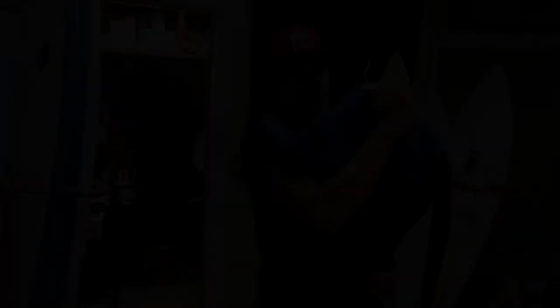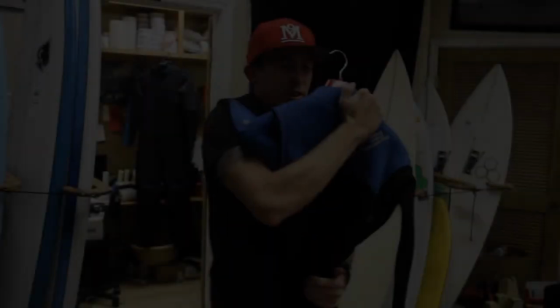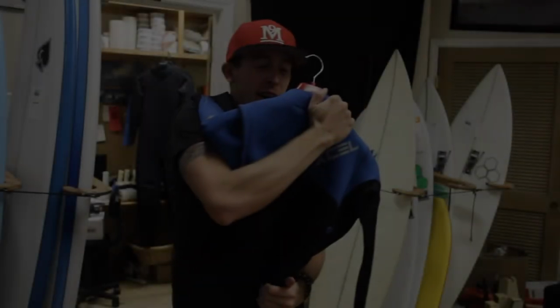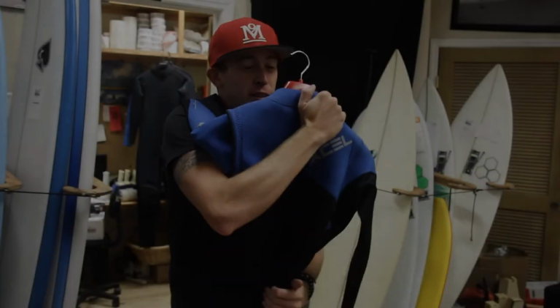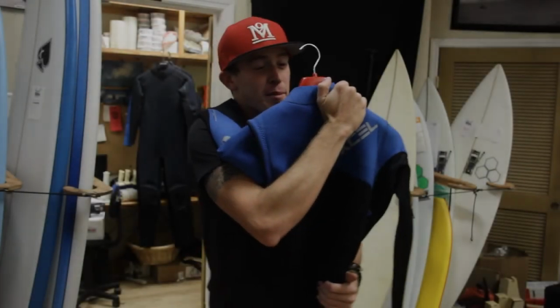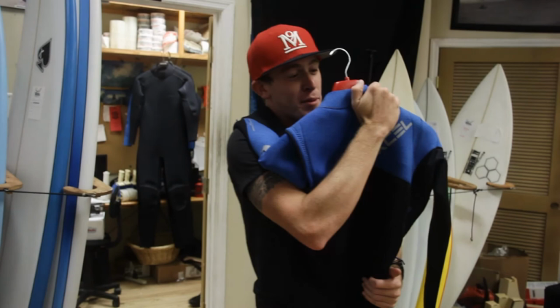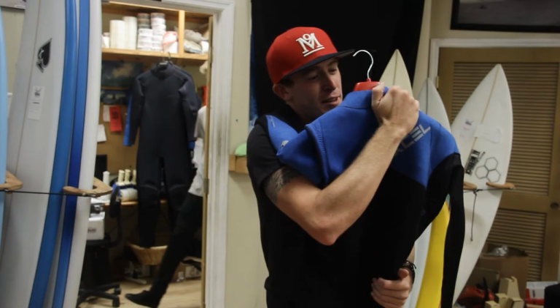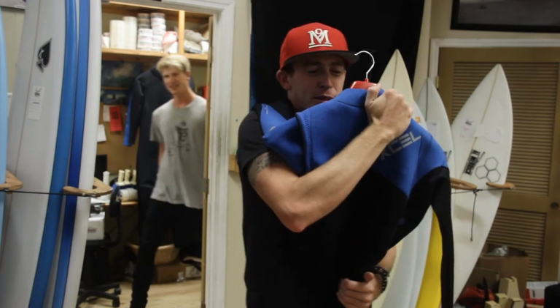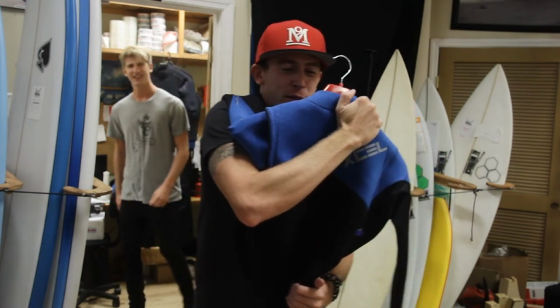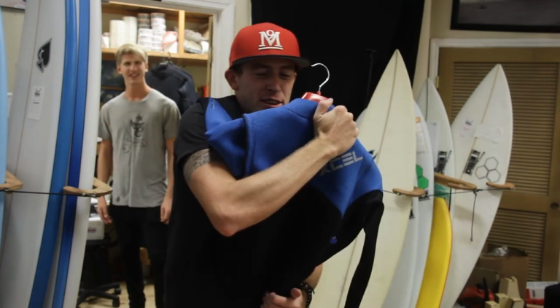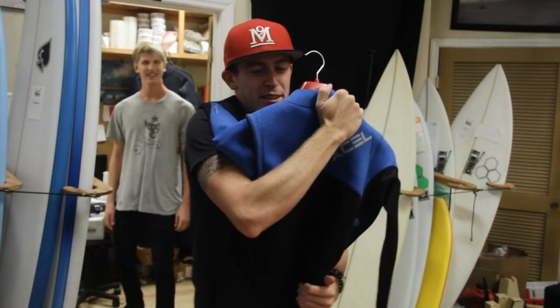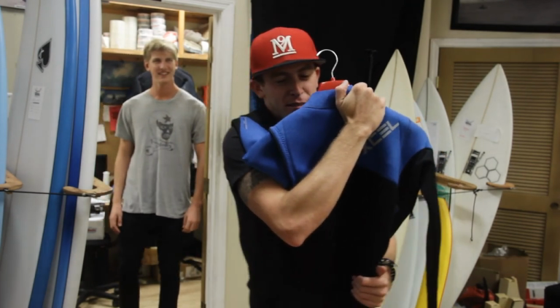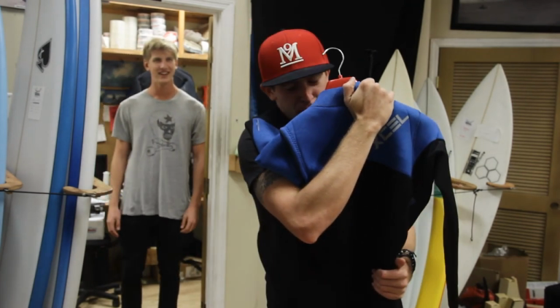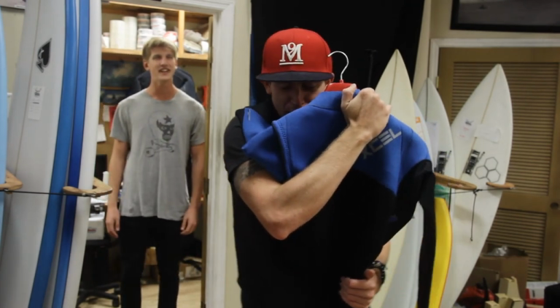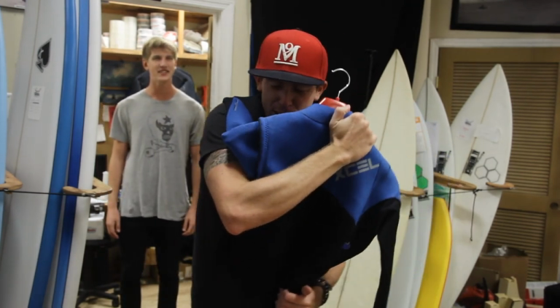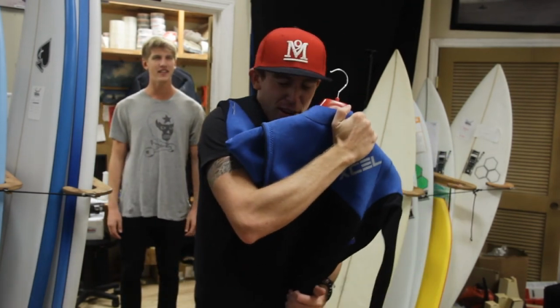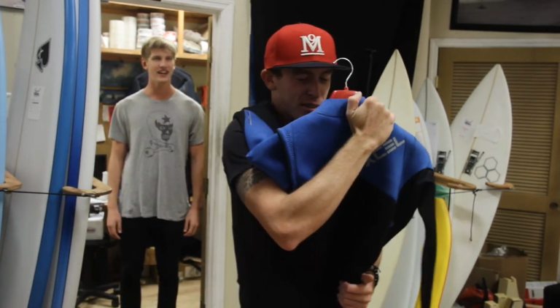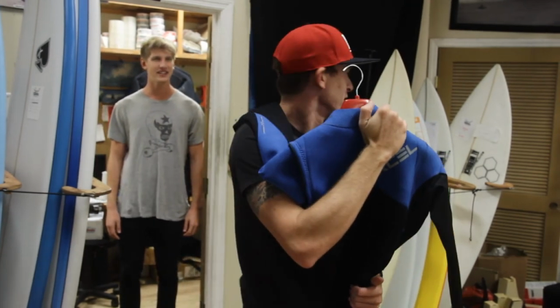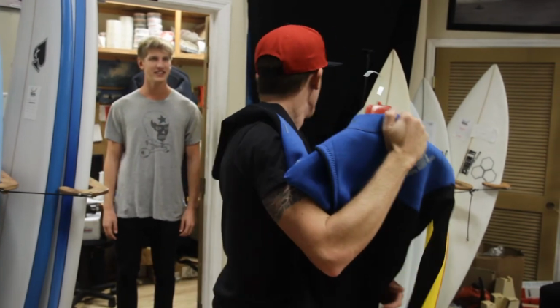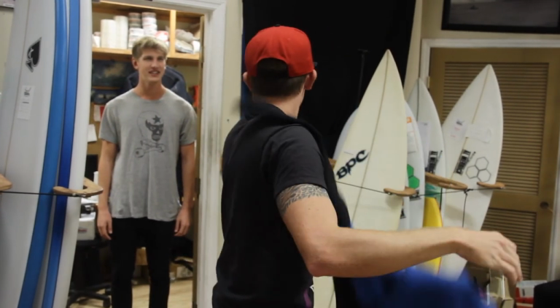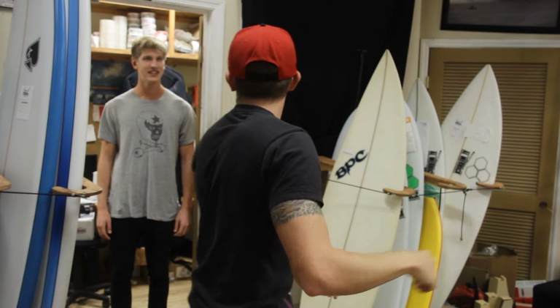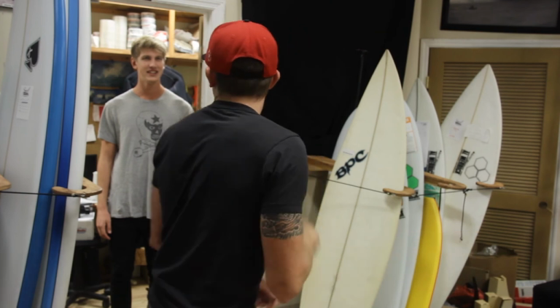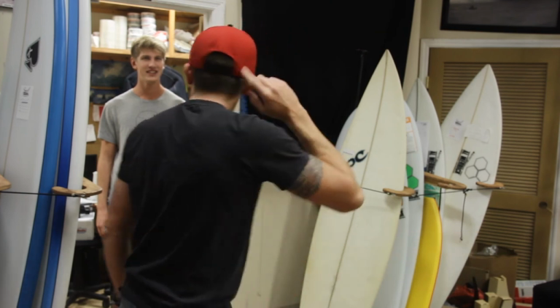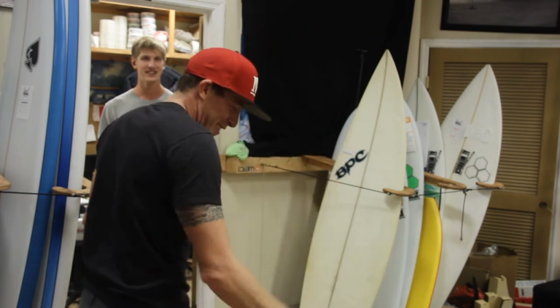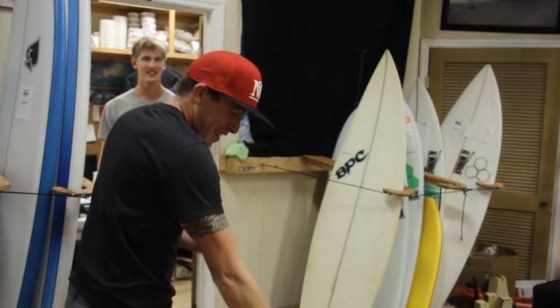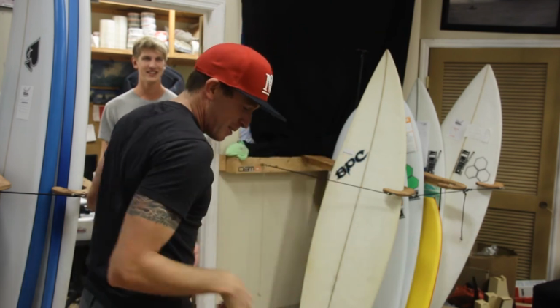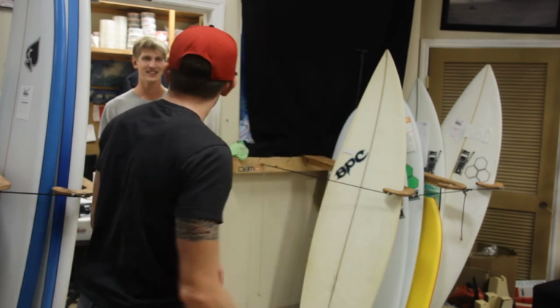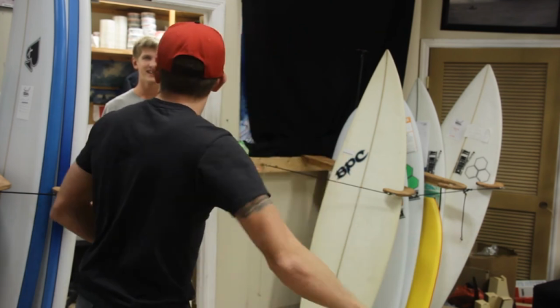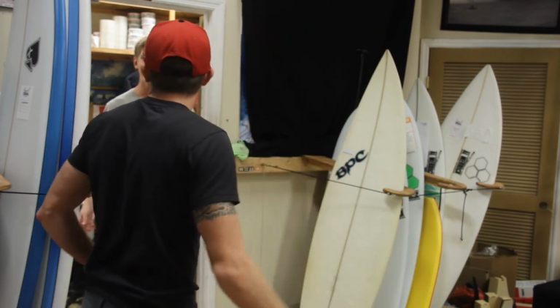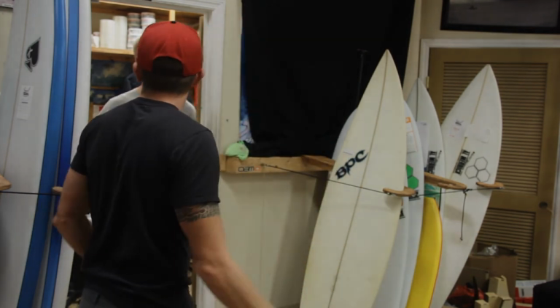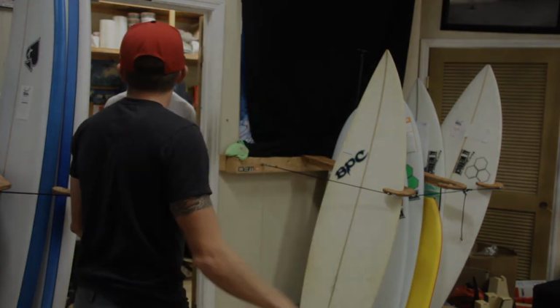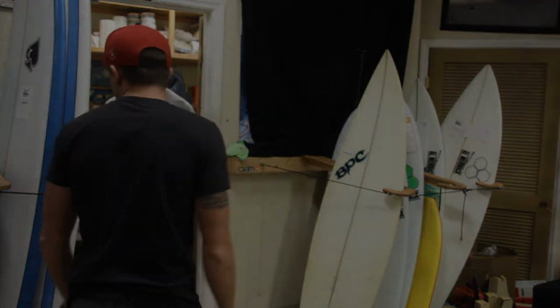No, Alana, I think you look great at pipe. You'll definitely win this year. I think this wetsuit looks great on you. The hanger. Cool. Alright.